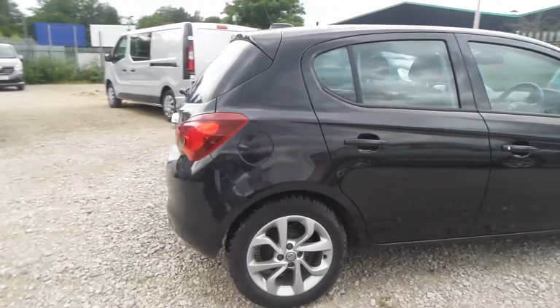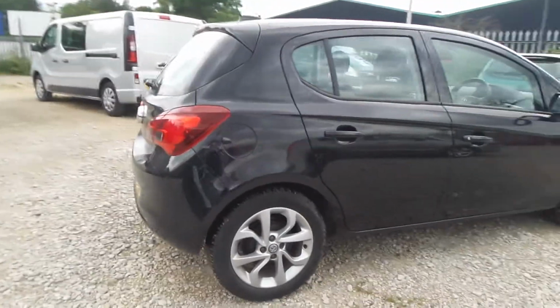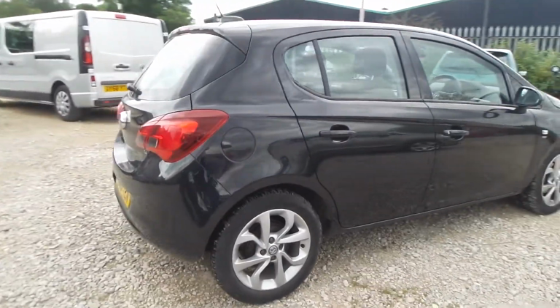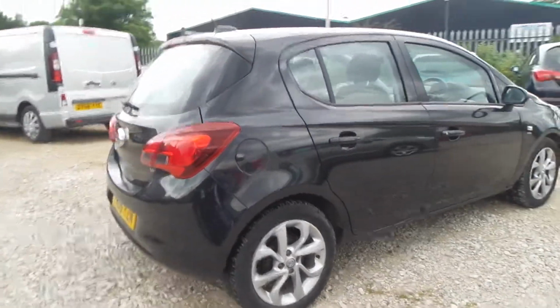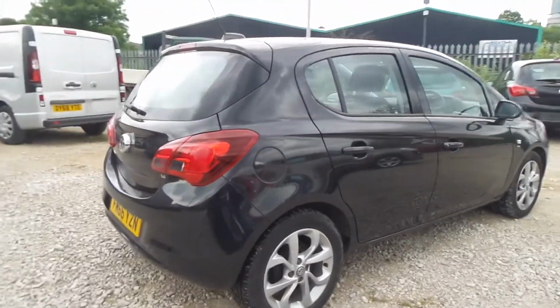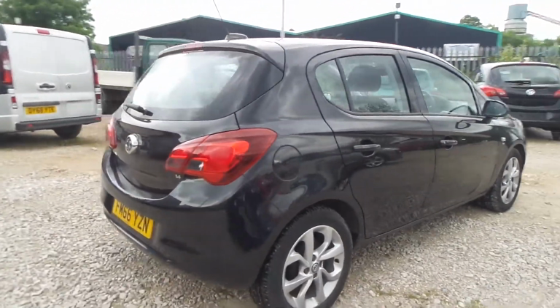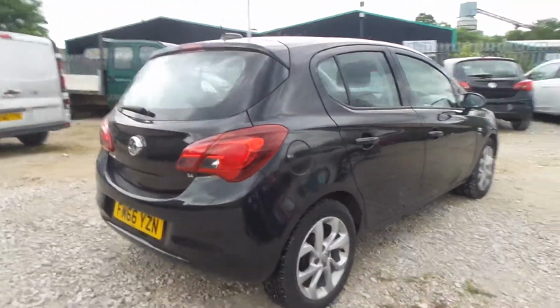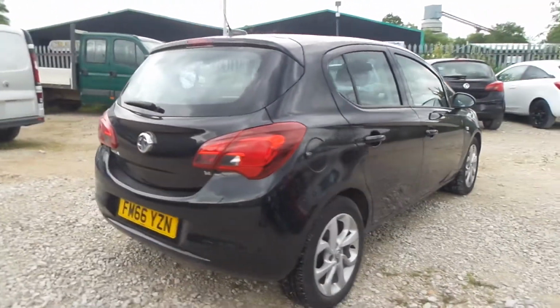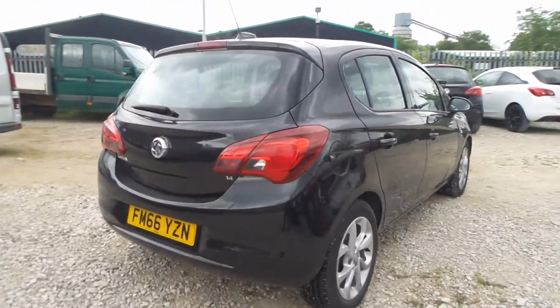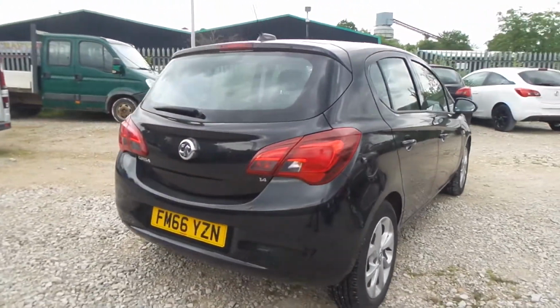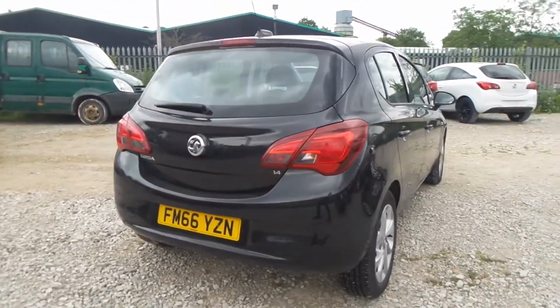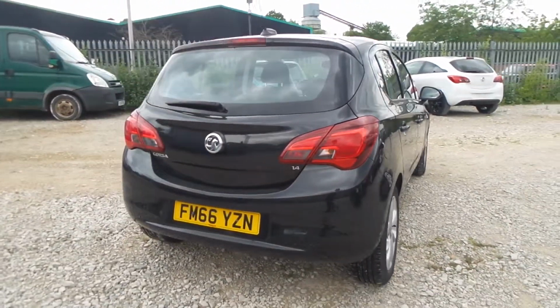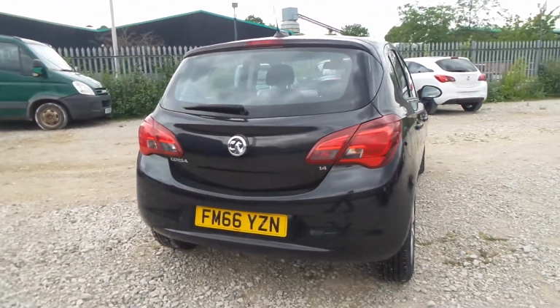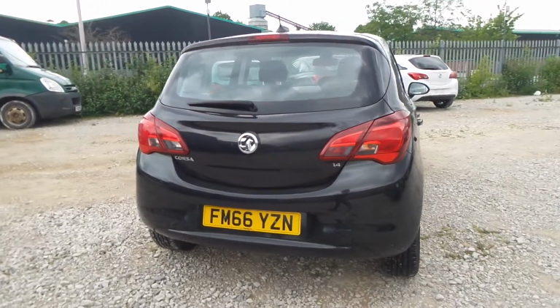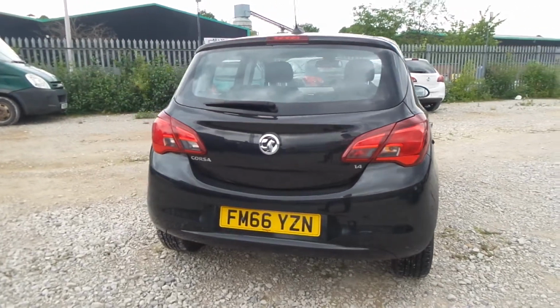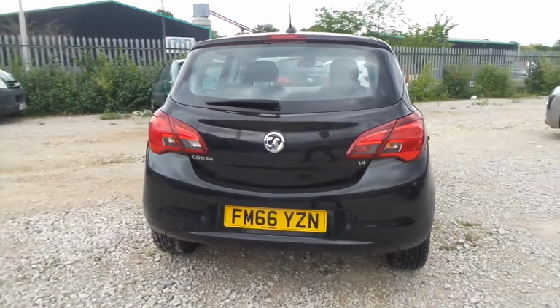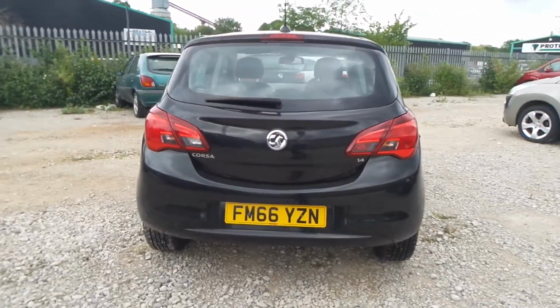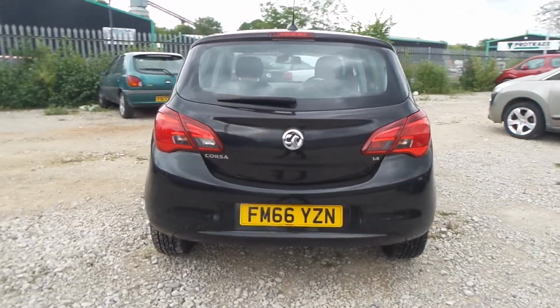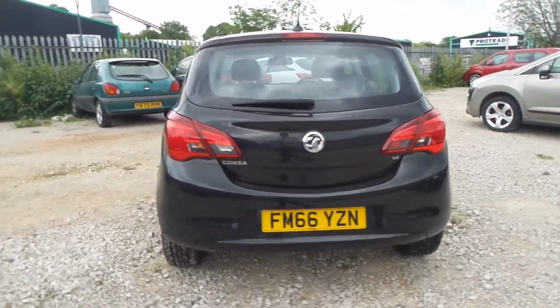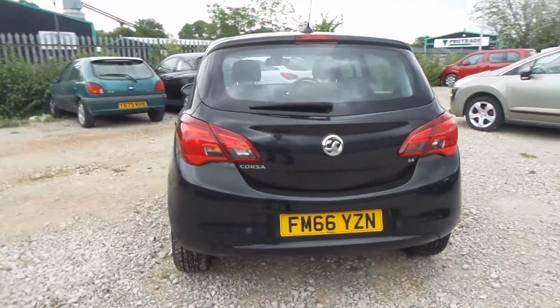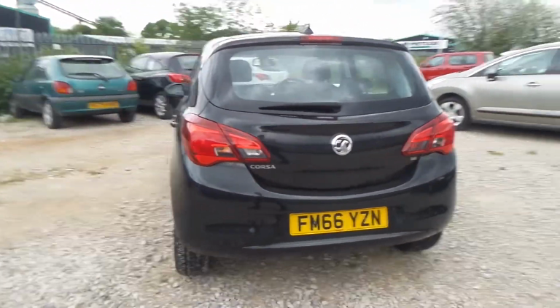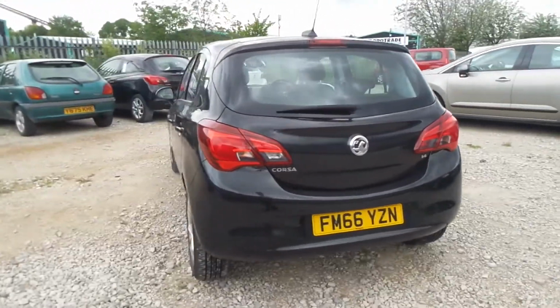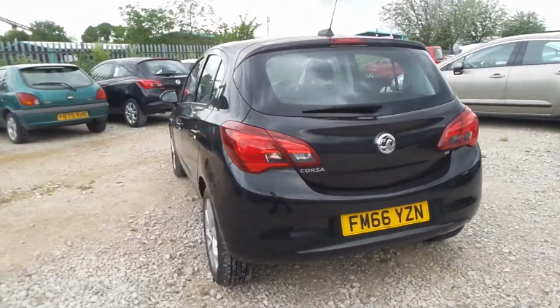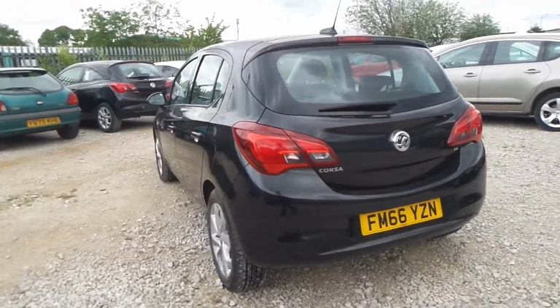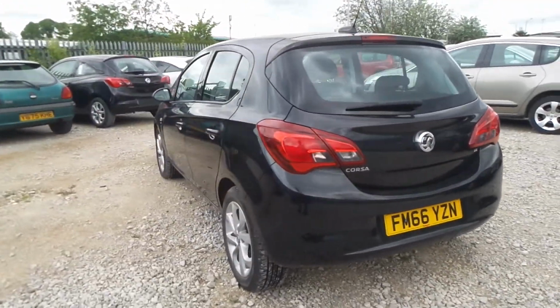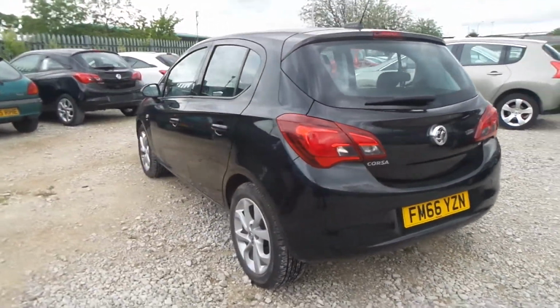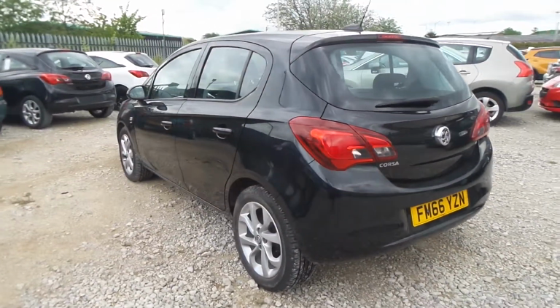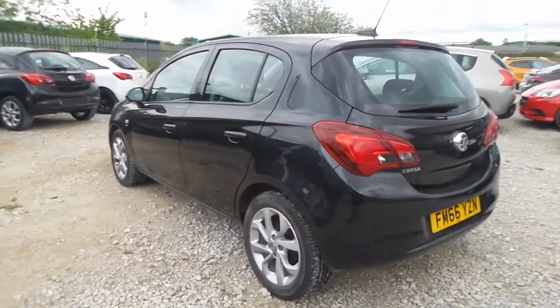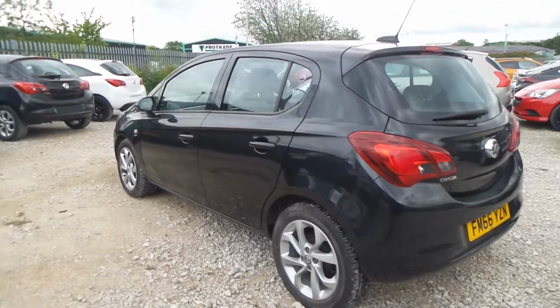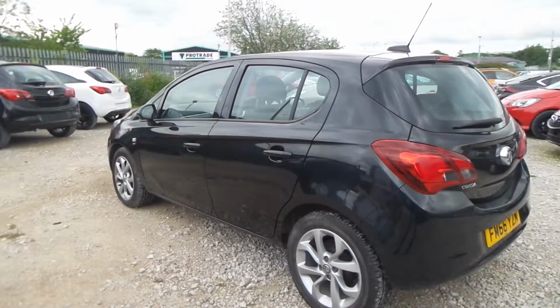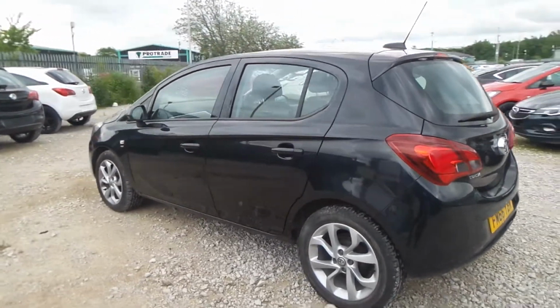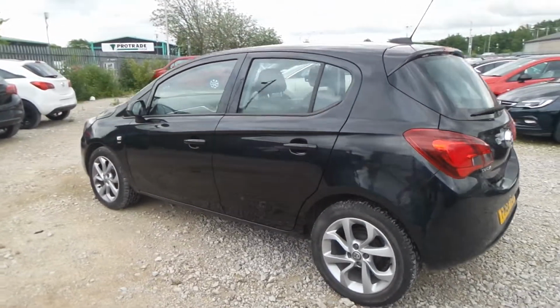There's a heated front windscreen, LED daytime running lights, front fog lamps, rain sensitive windscreen wipers, auto headlights, remote central locking, and electric front windows.